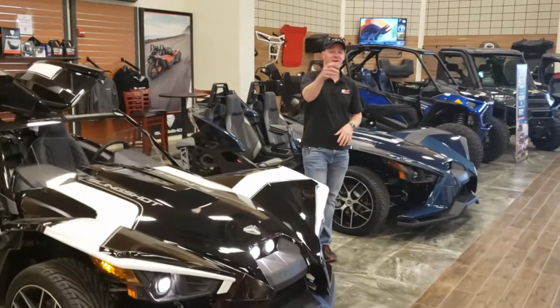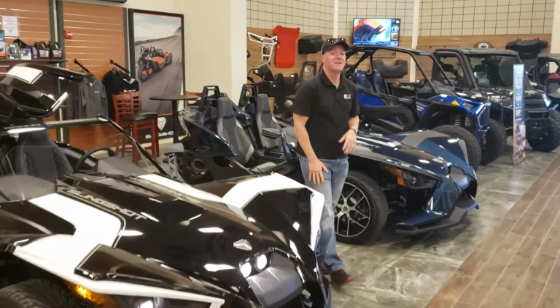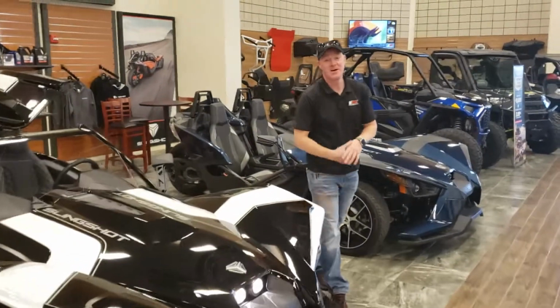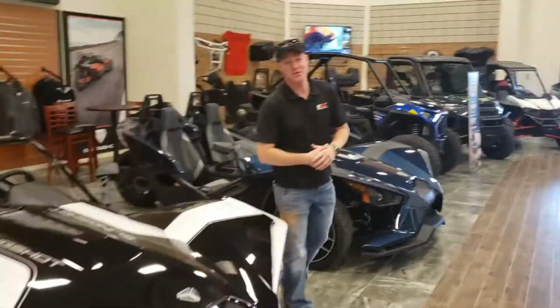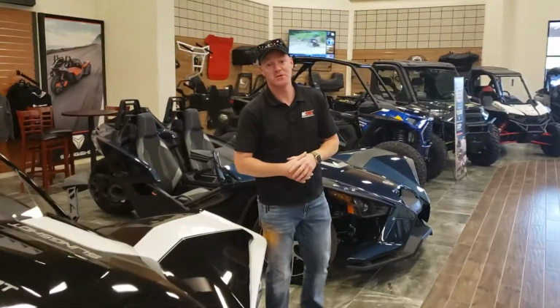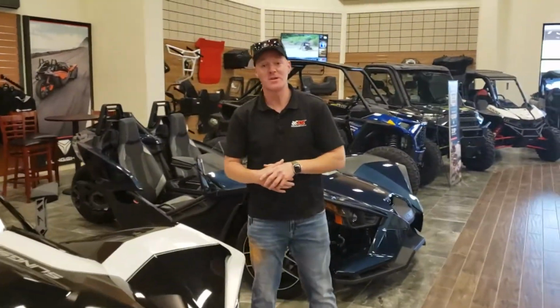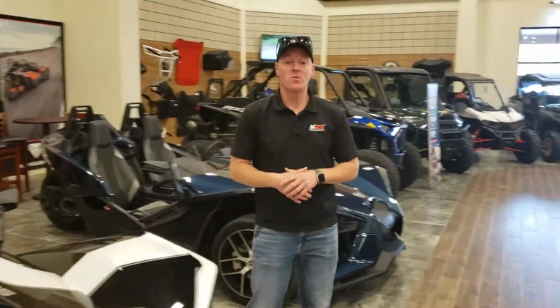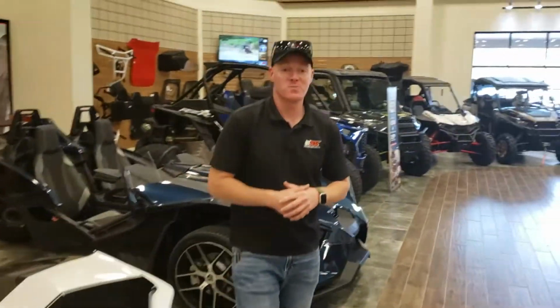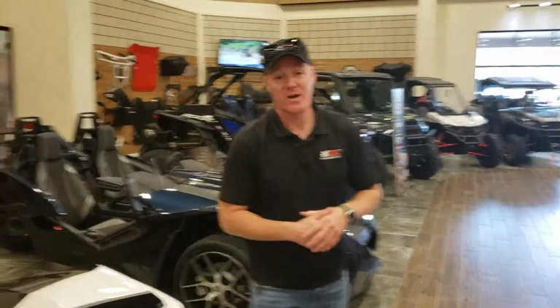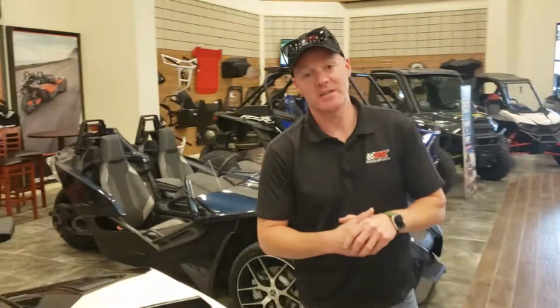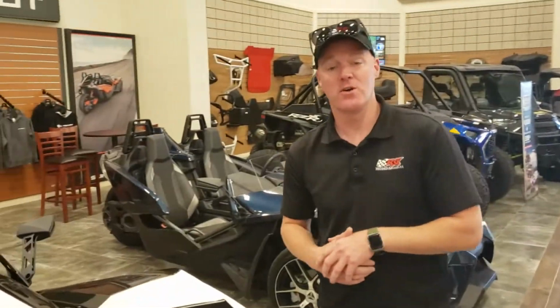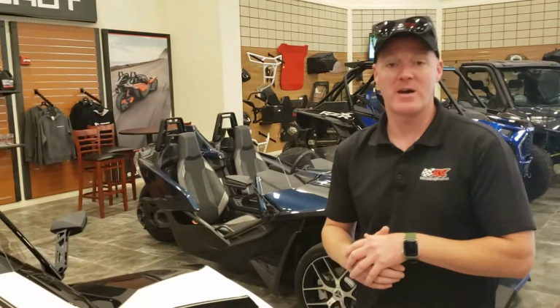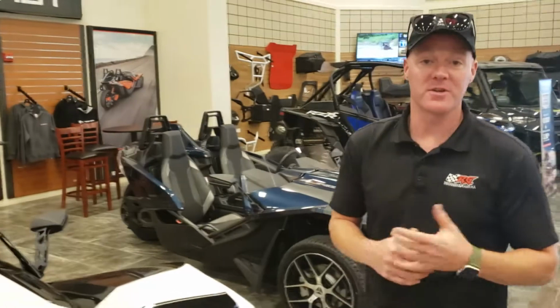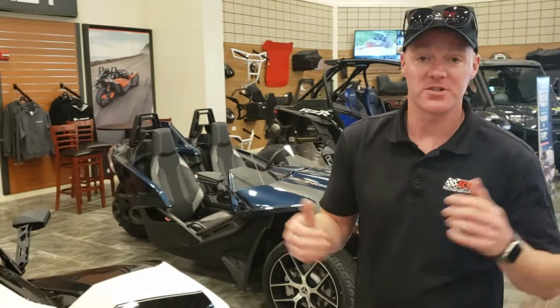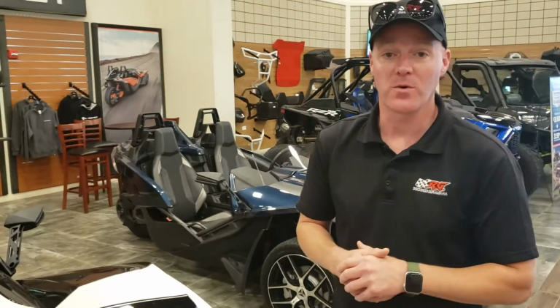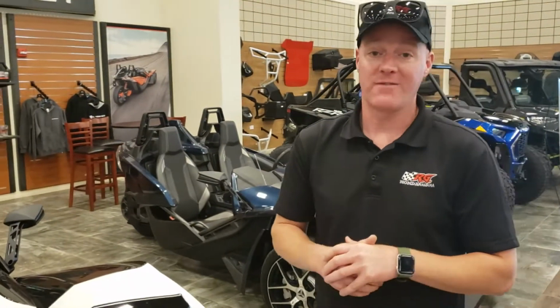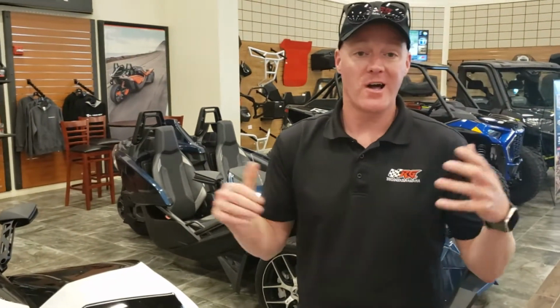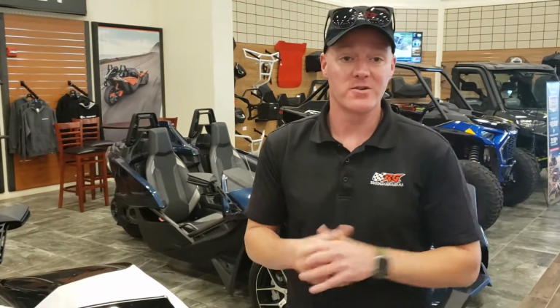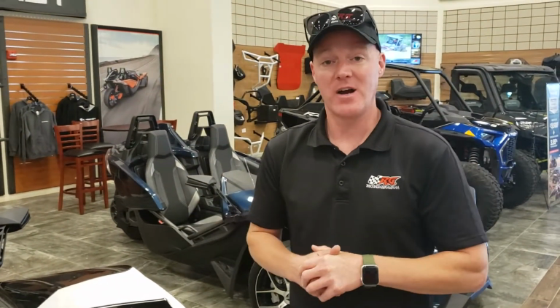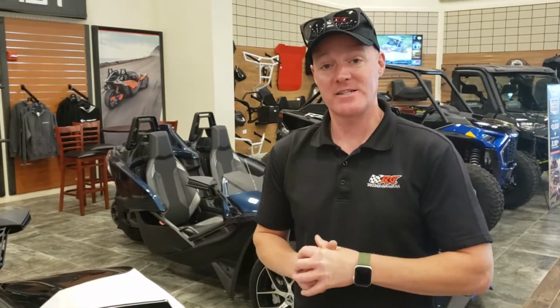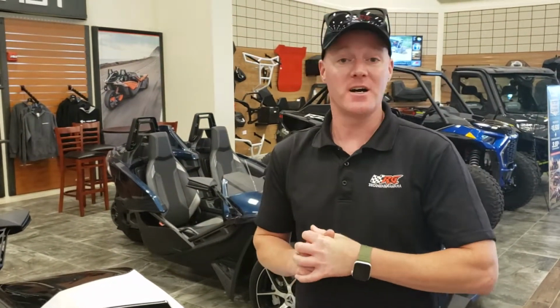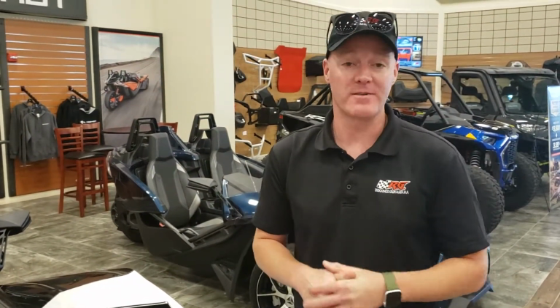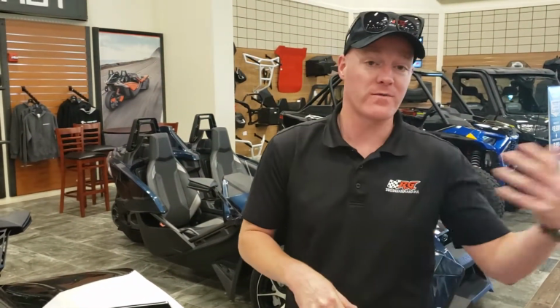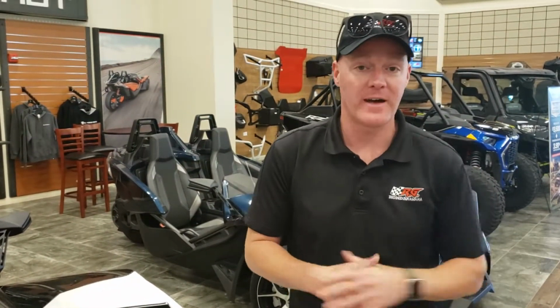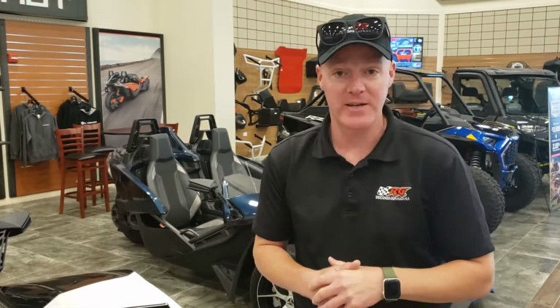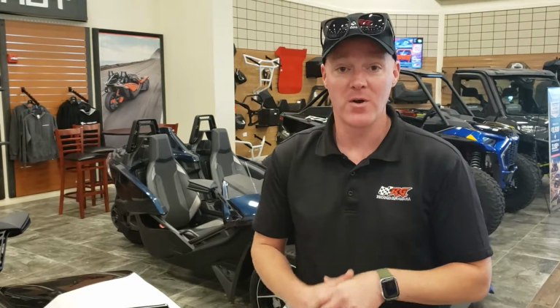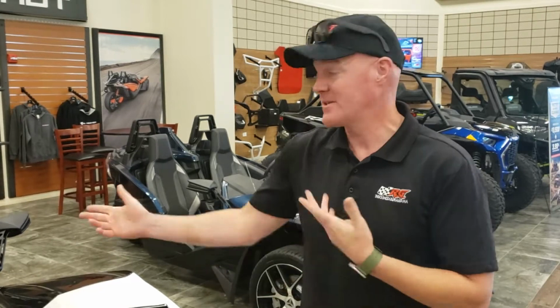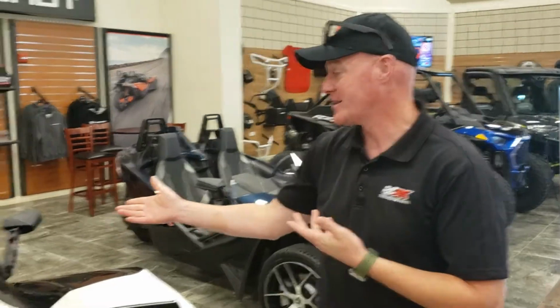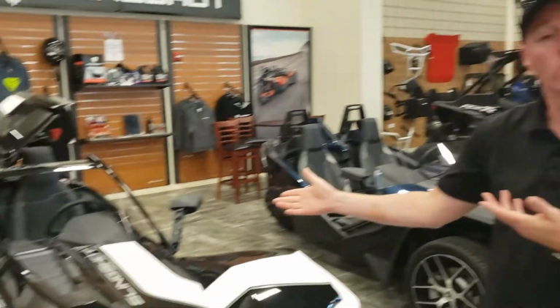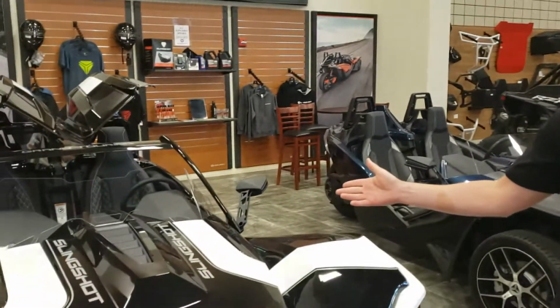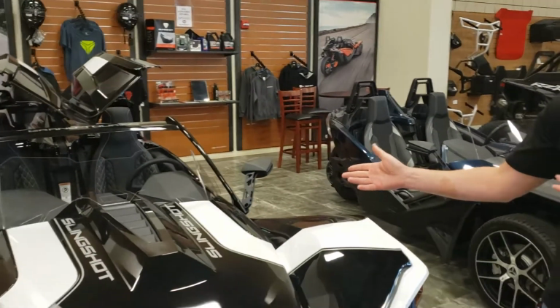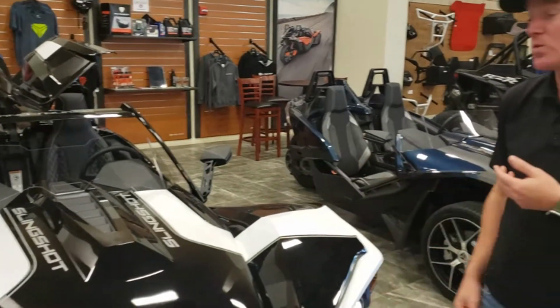Hey man, this is Brad Phillips with RG Motorsports. We got some really awesome things going on right now with the Polaris Slingshot world. I've got a lot of units — basic trim models, anywhere from a value model, S model, up to something like a fully featured Grand Tour.